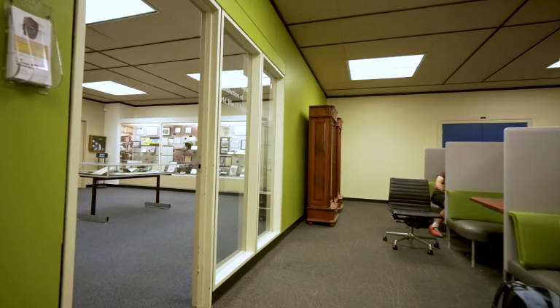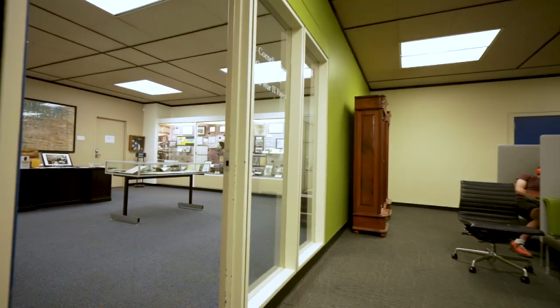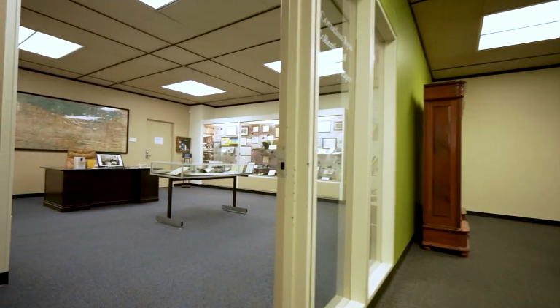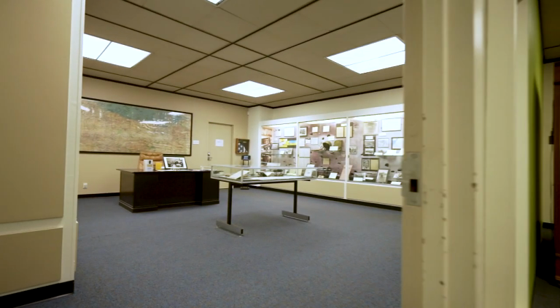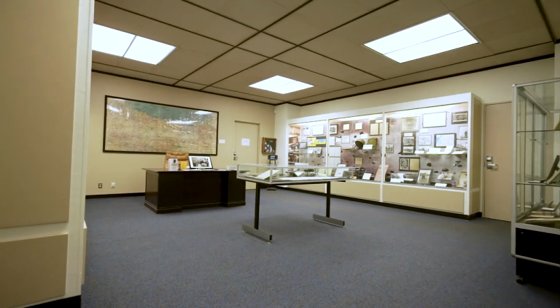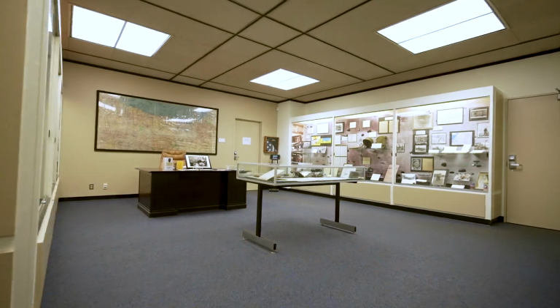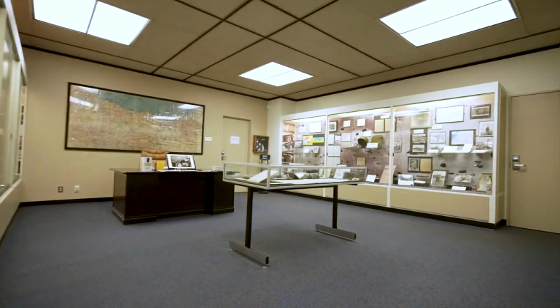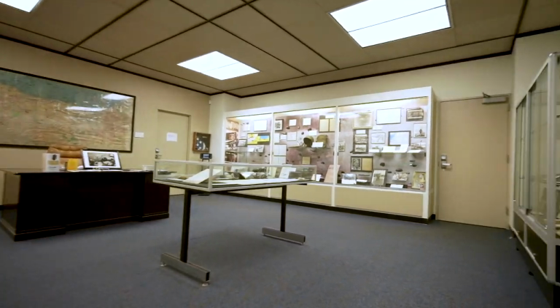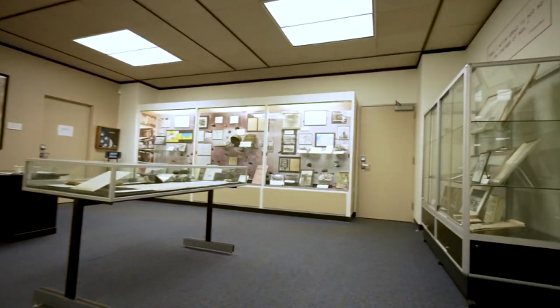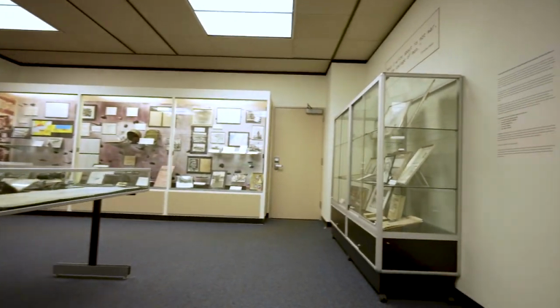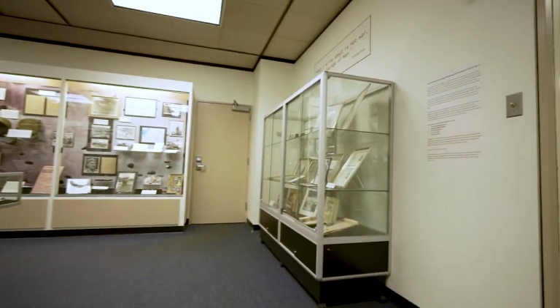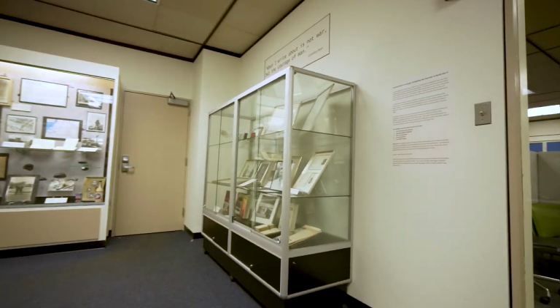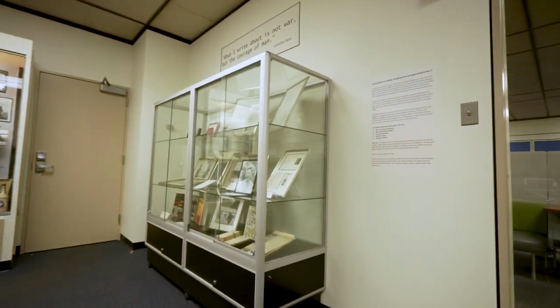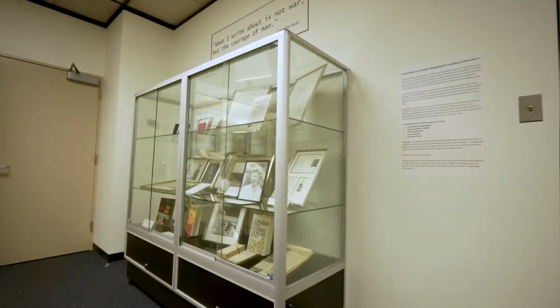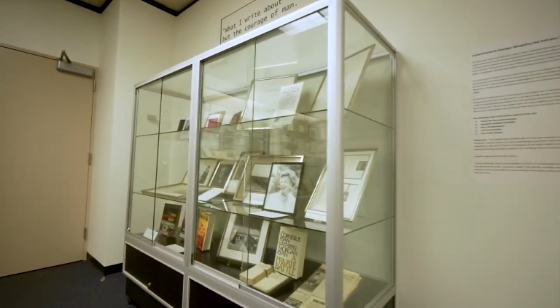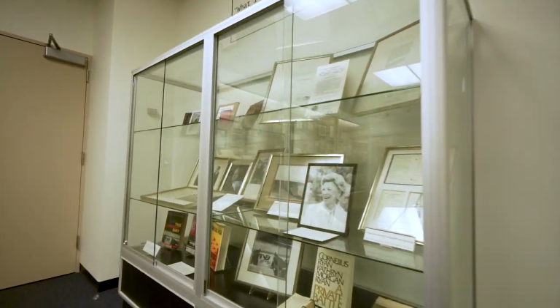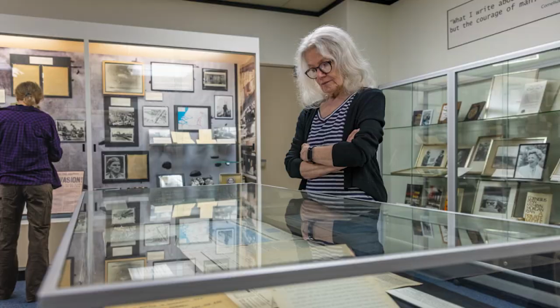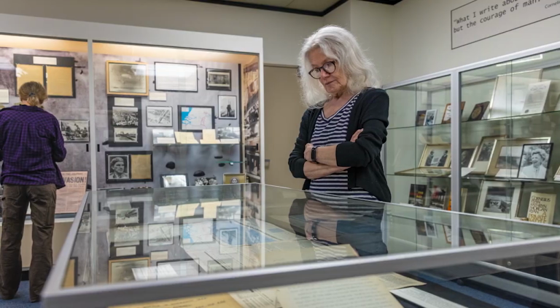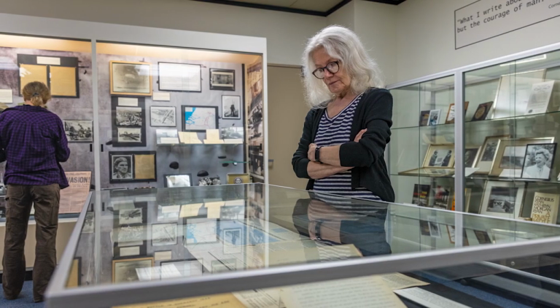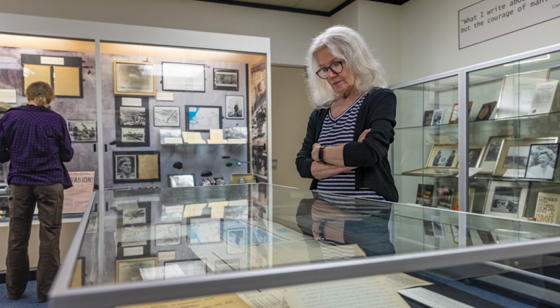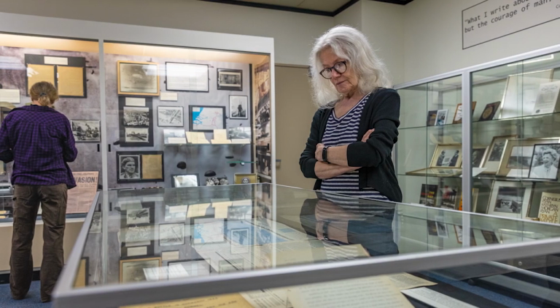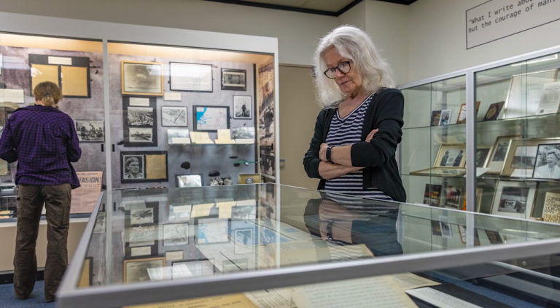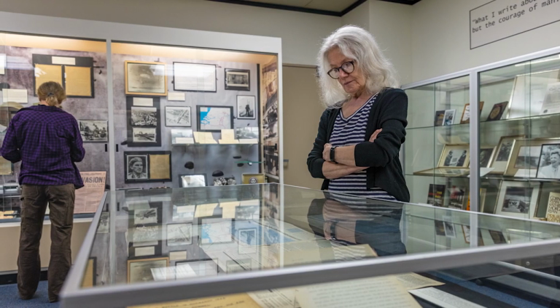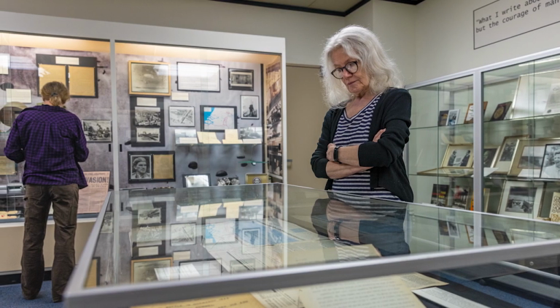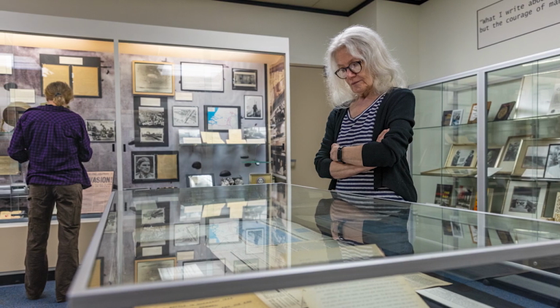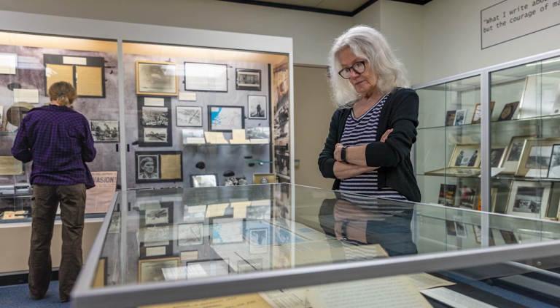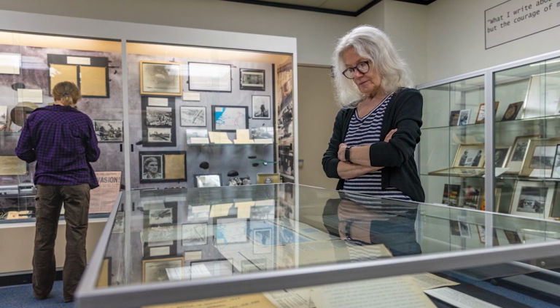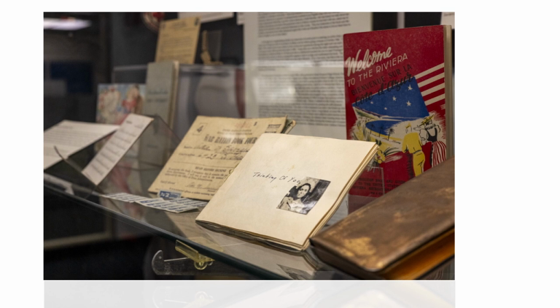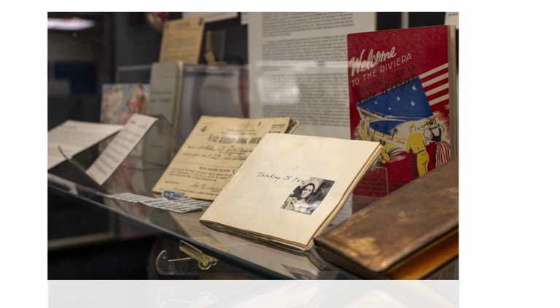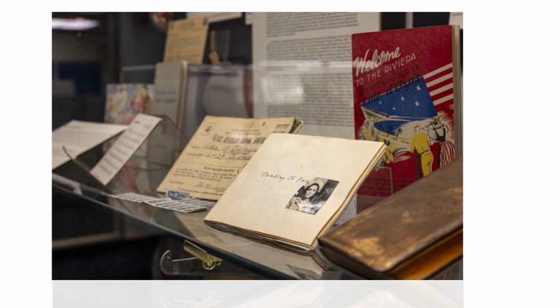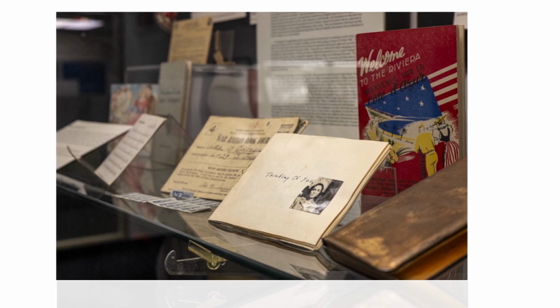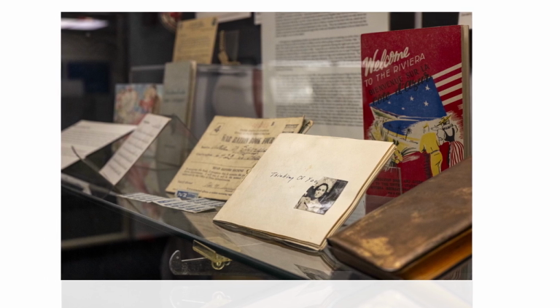The Cornelius Ryan Room is dedicated to the work and legacy of World War II correspondent Cornelius Ryan. Currently on display is not only Cornelius Ryan's work, but pieces documenting the experiences of others during World War II, such as women and citizens of Athens at the time.